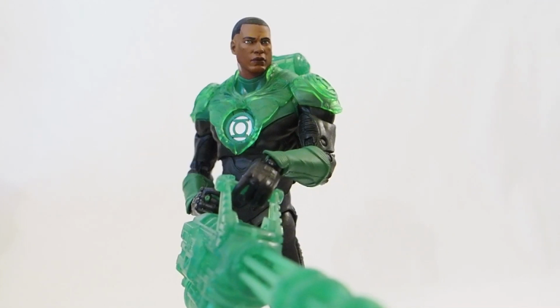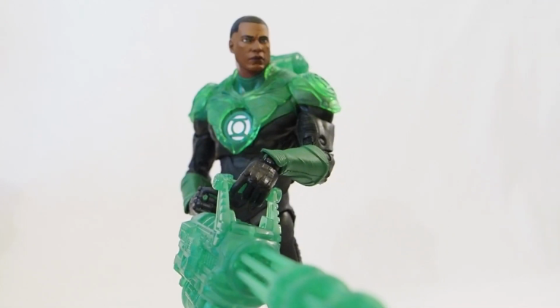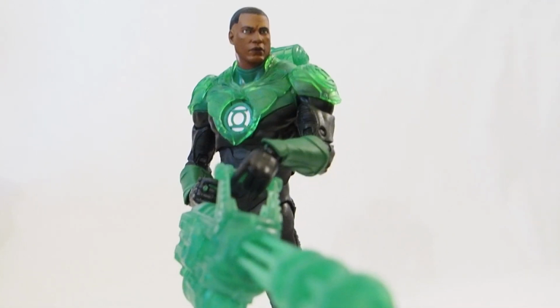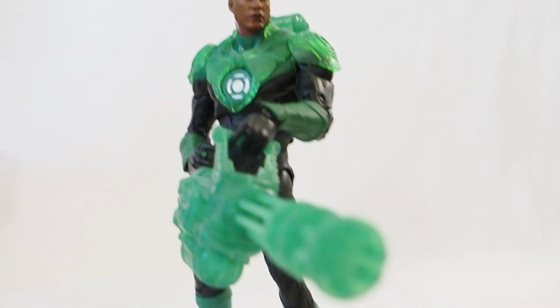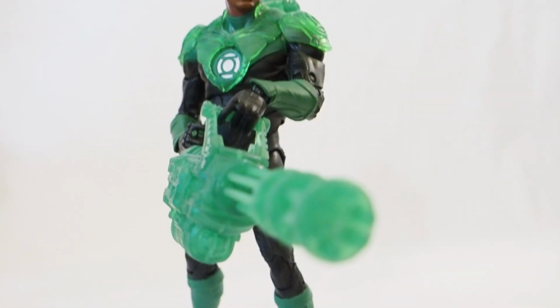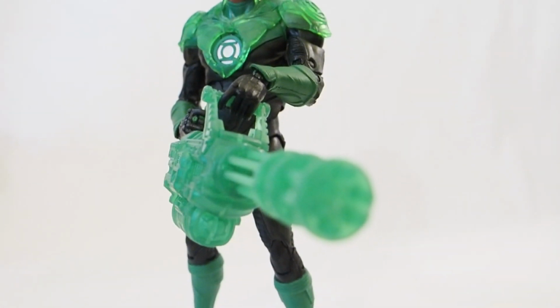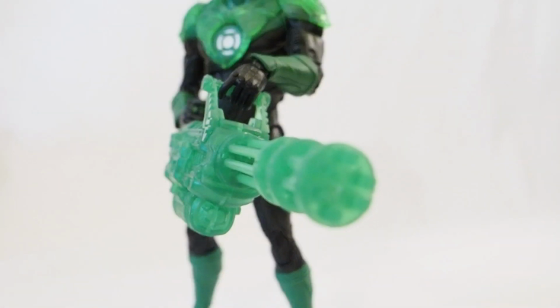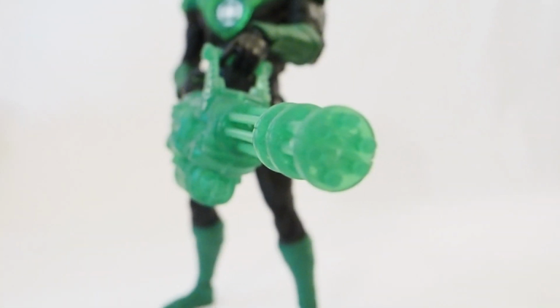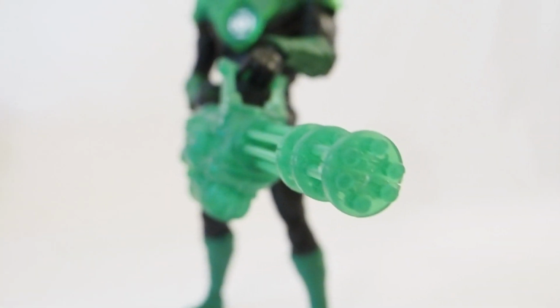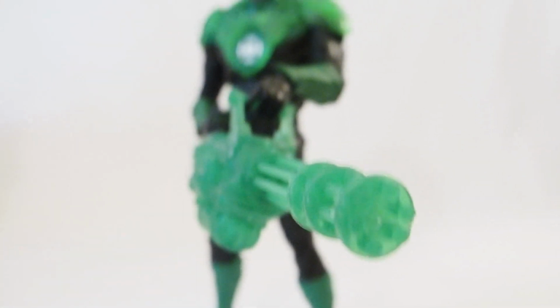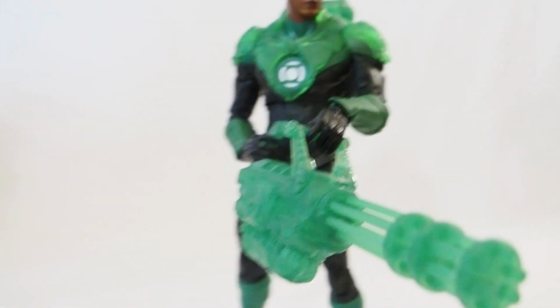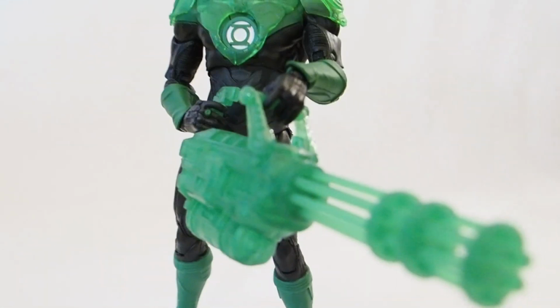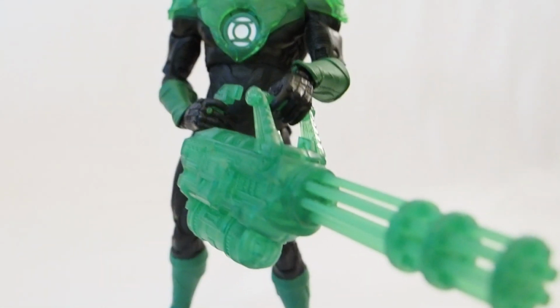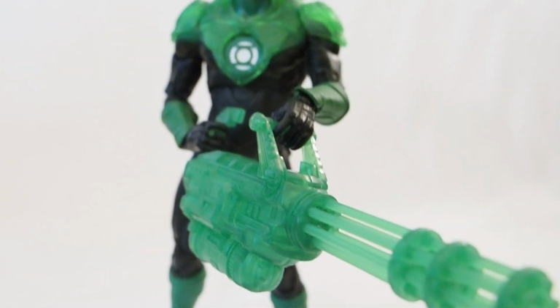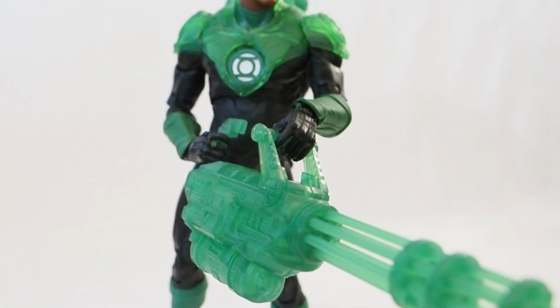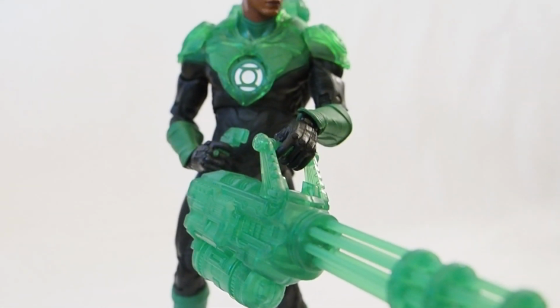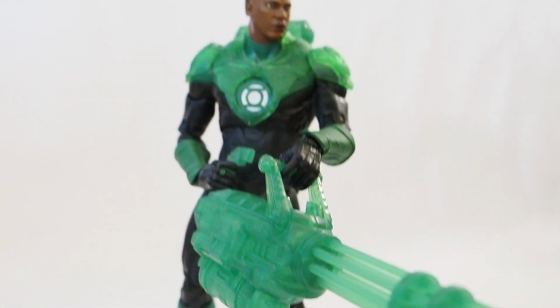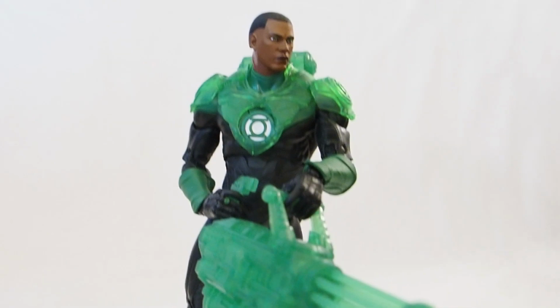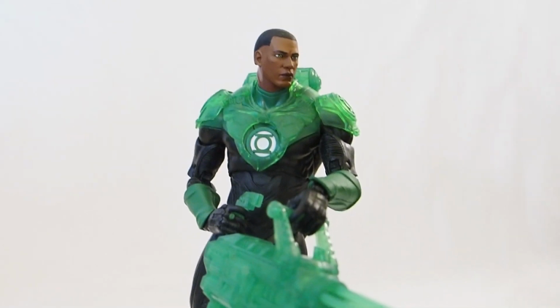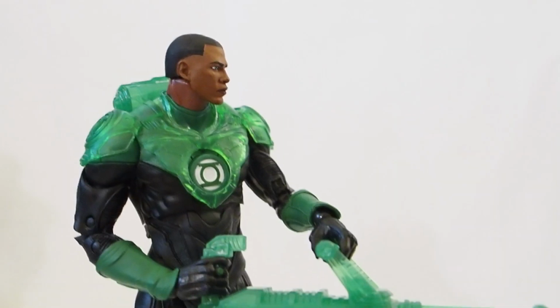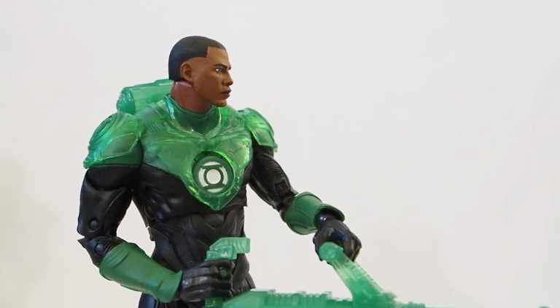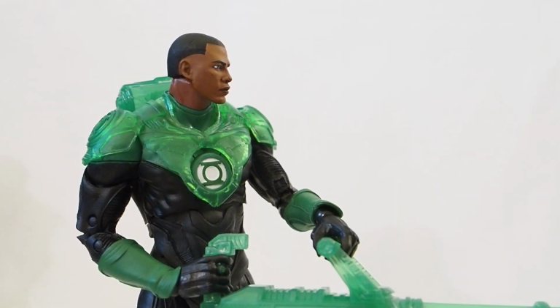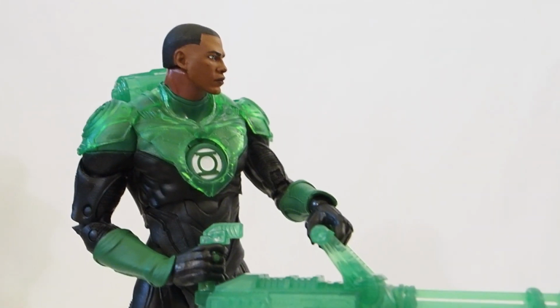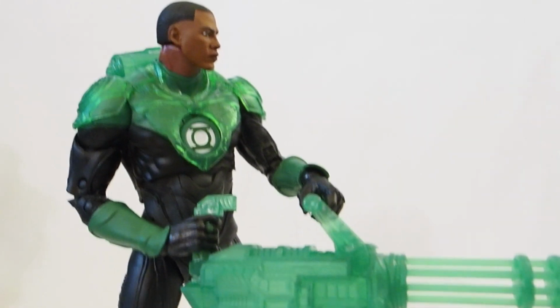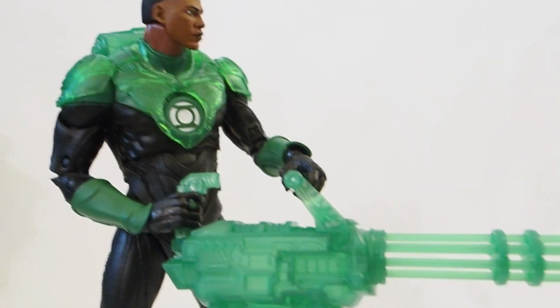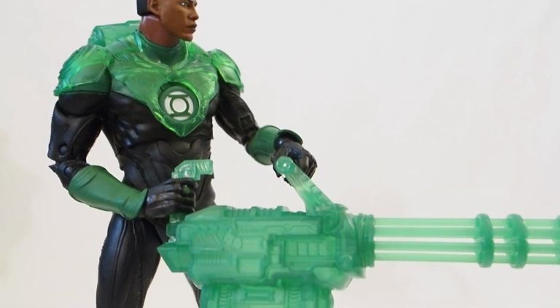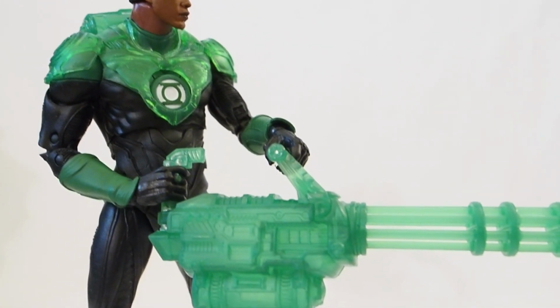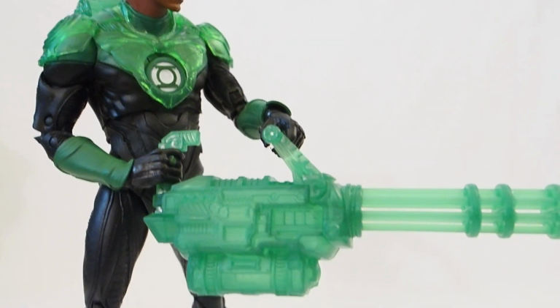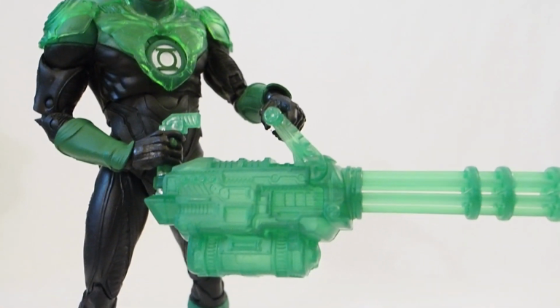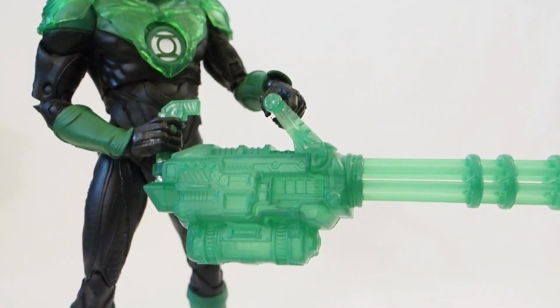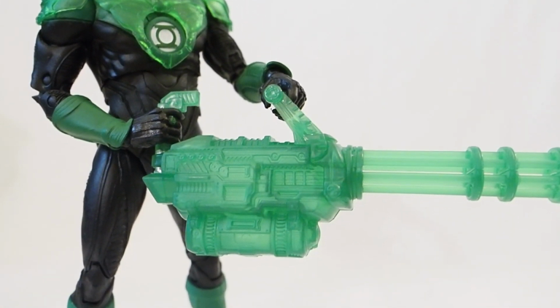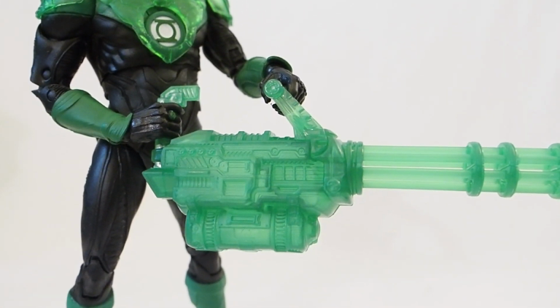Here I have Jon Stewart holding on to the Gatling gun with both hands — you can see he's holding it with both hands right there.